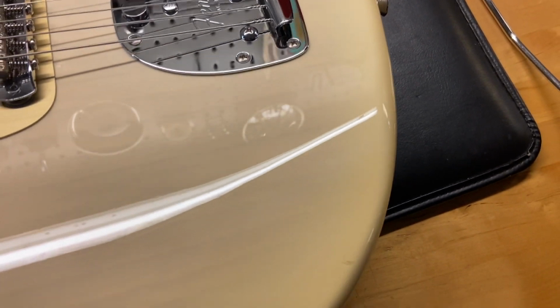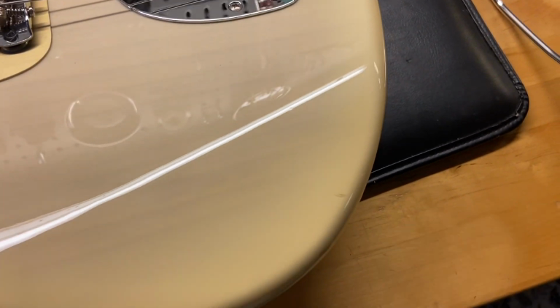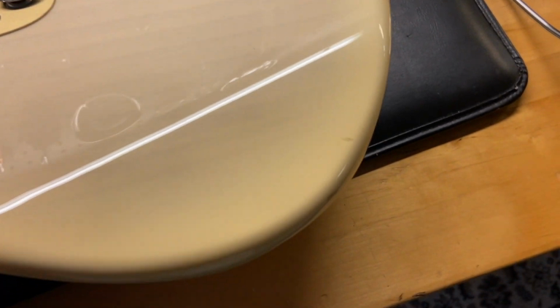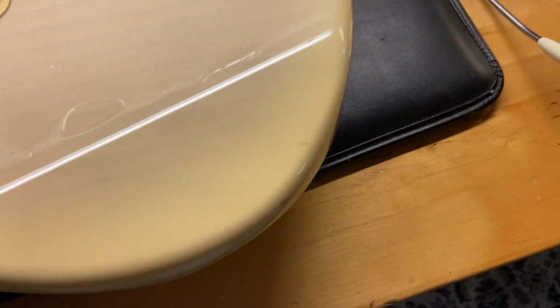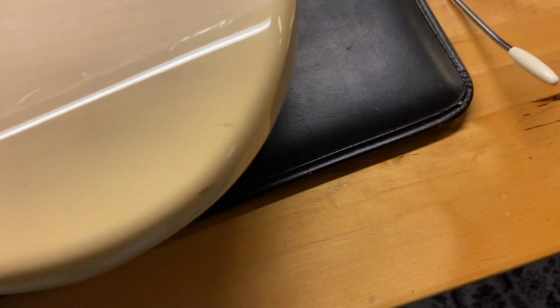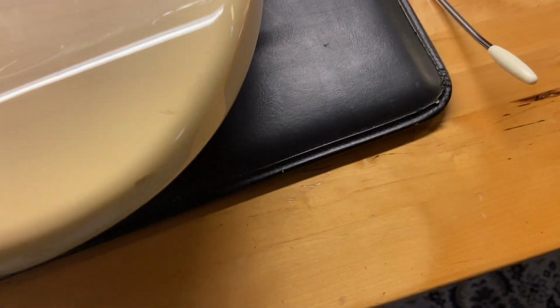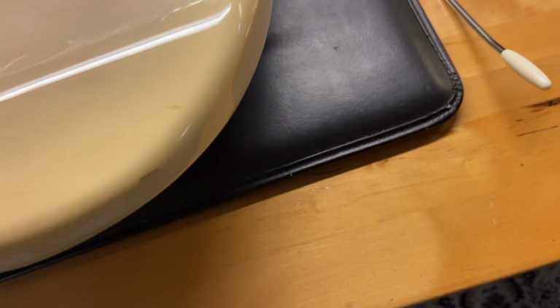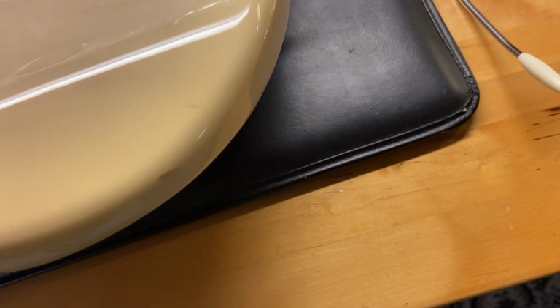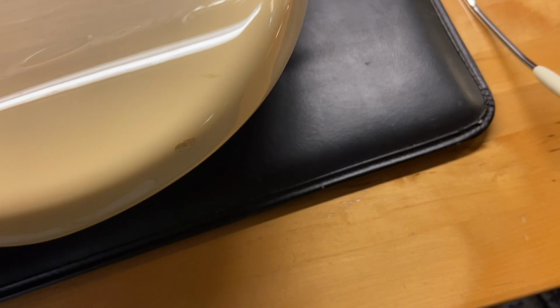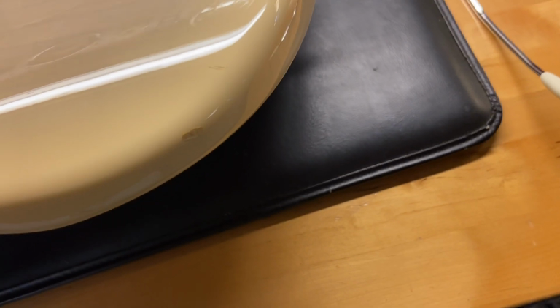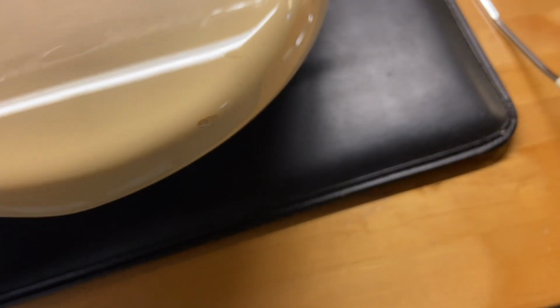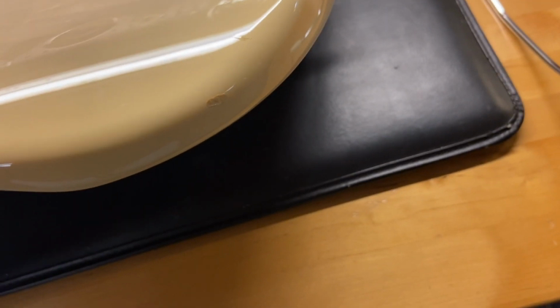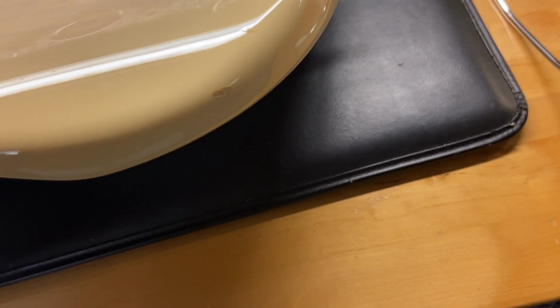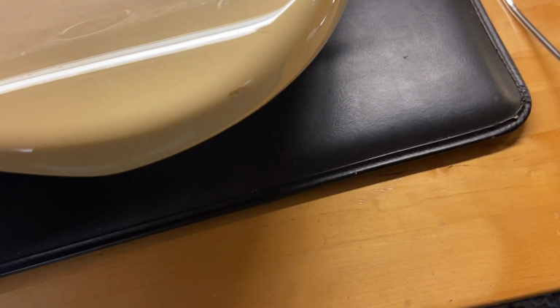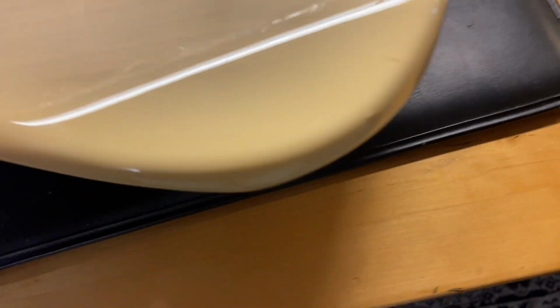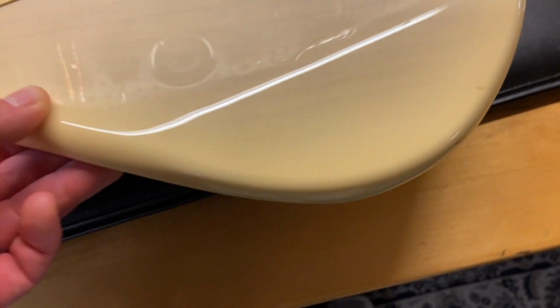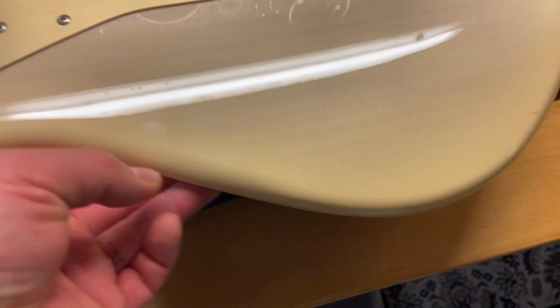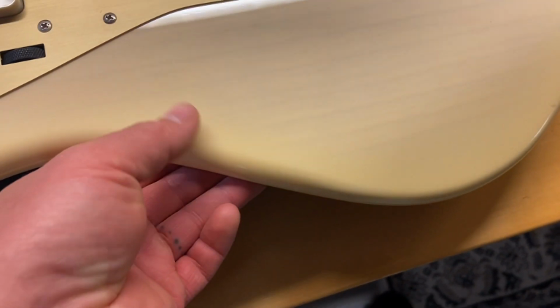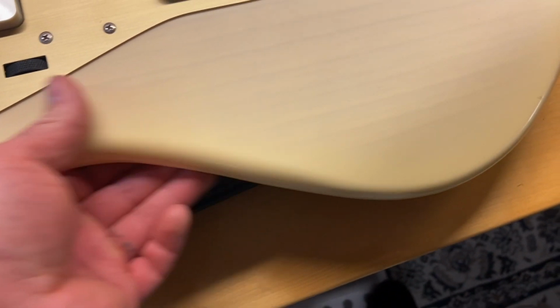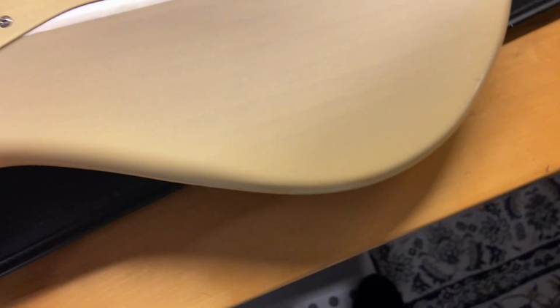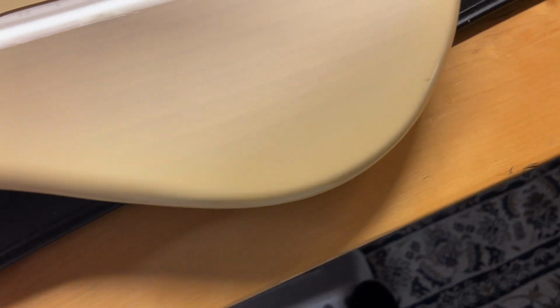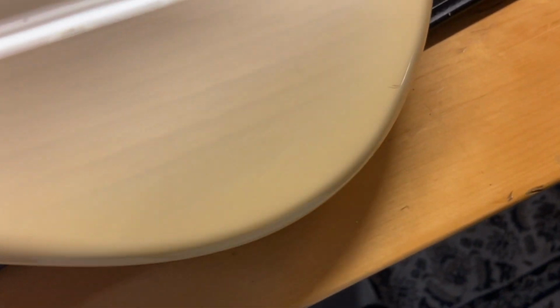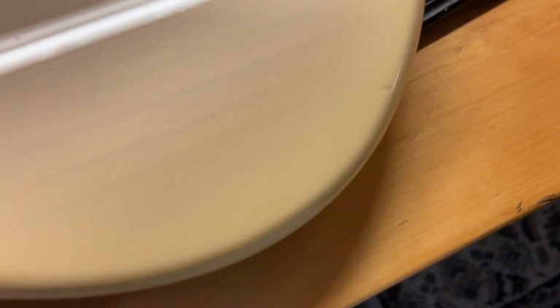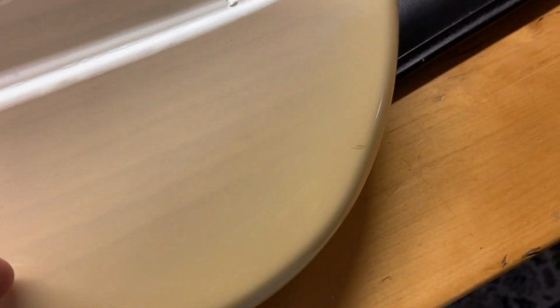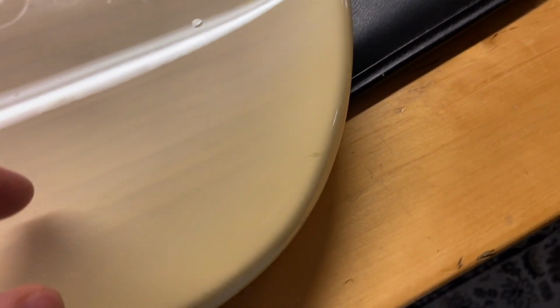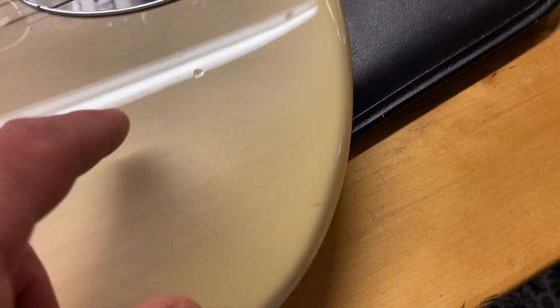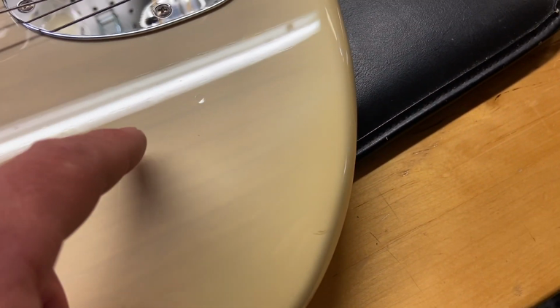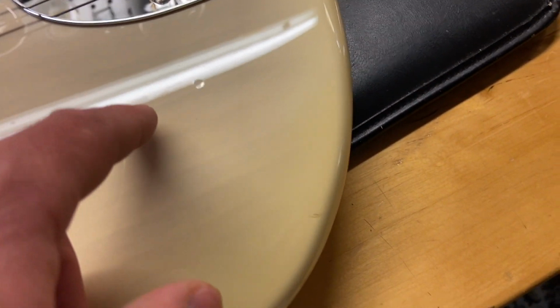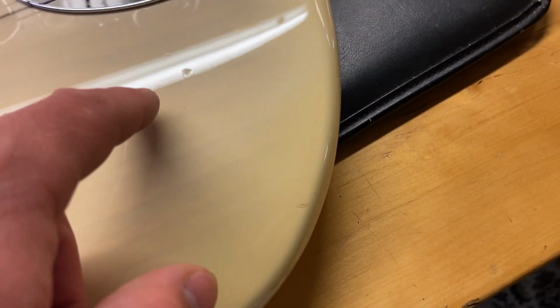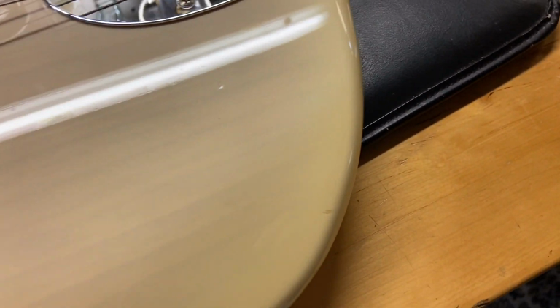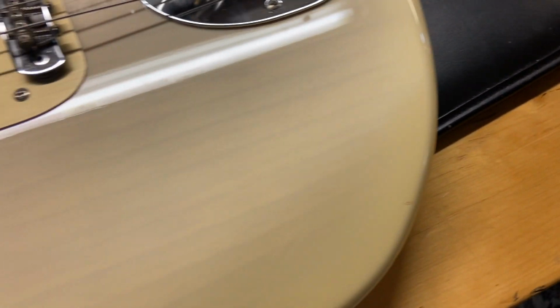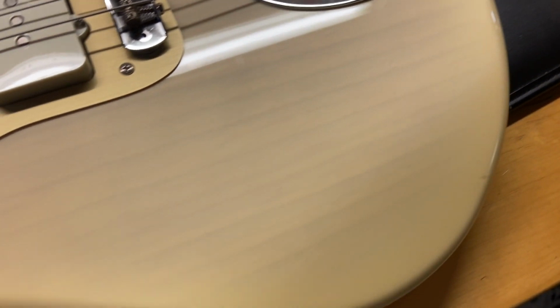The top on this looks really good. There's a little ding right there — you can just see a bit of wear. You have to shine the light in there to get it to show up.